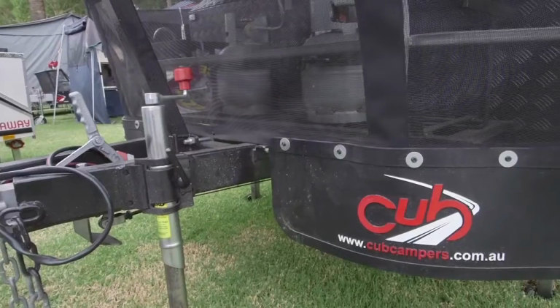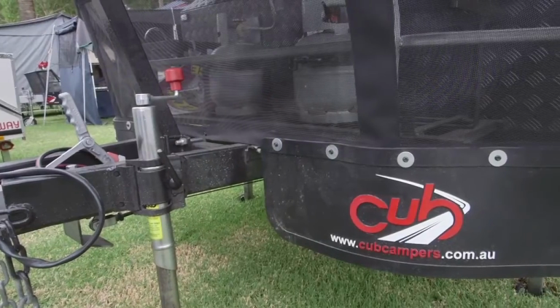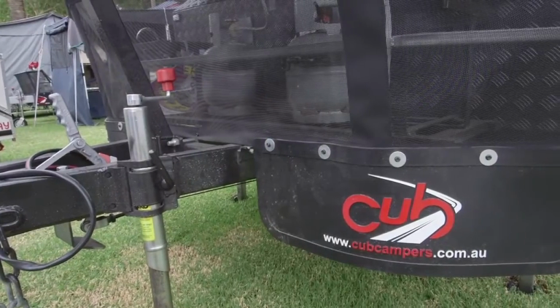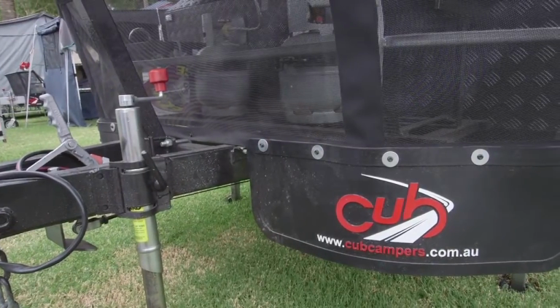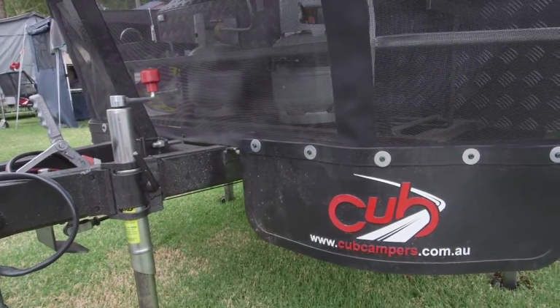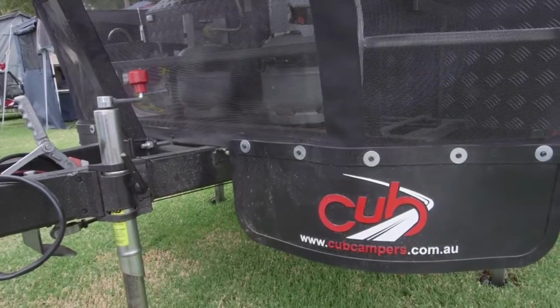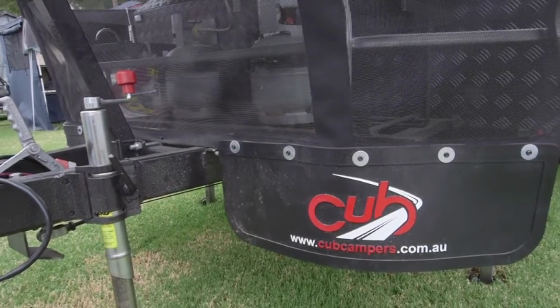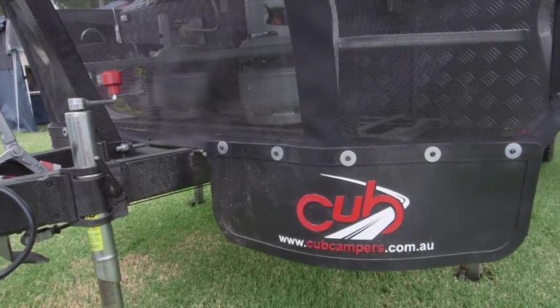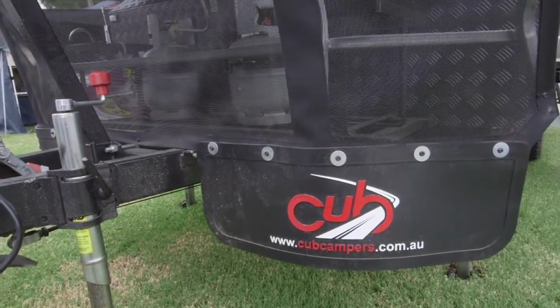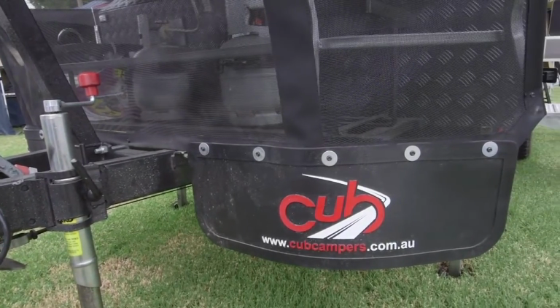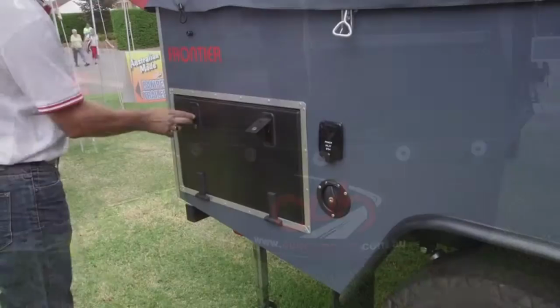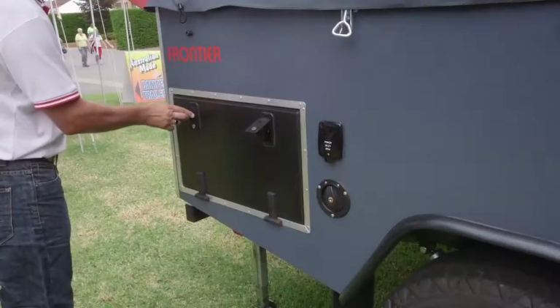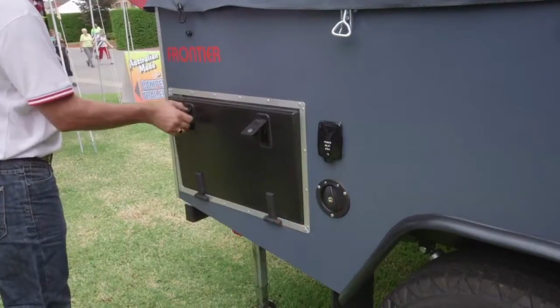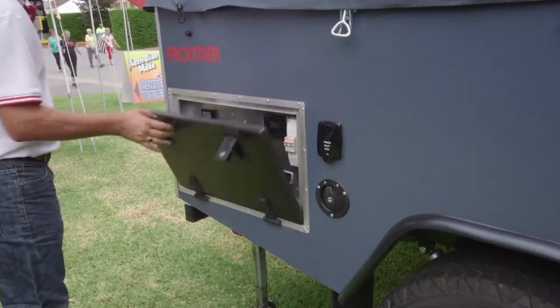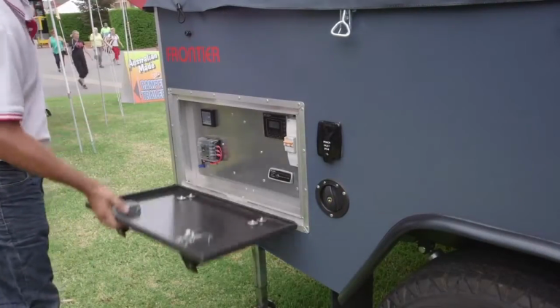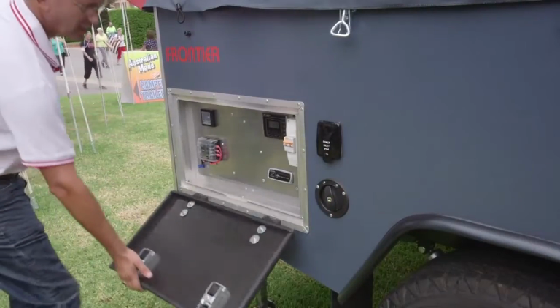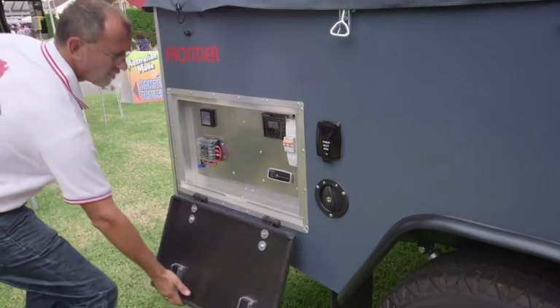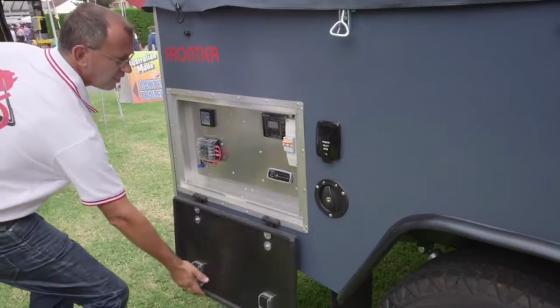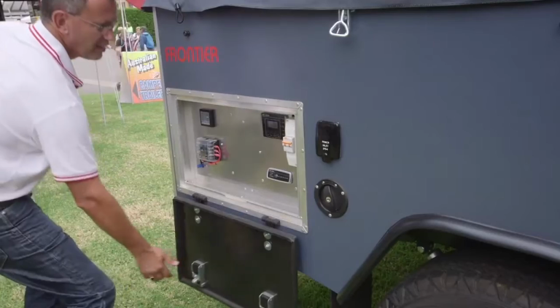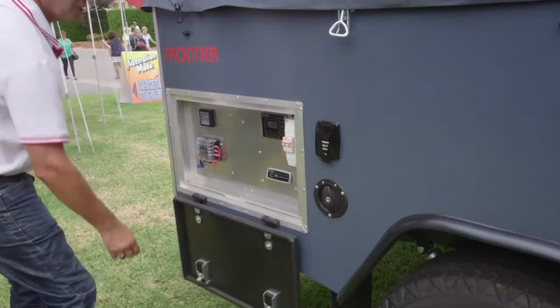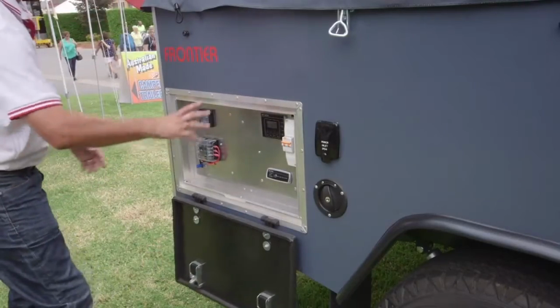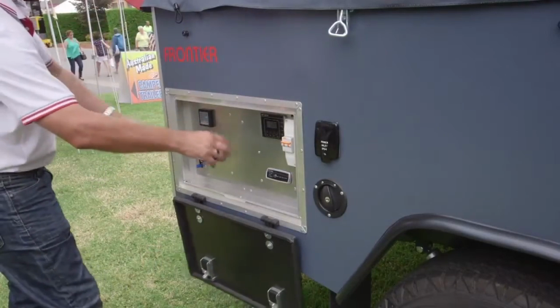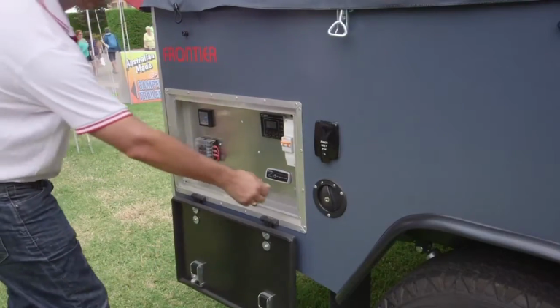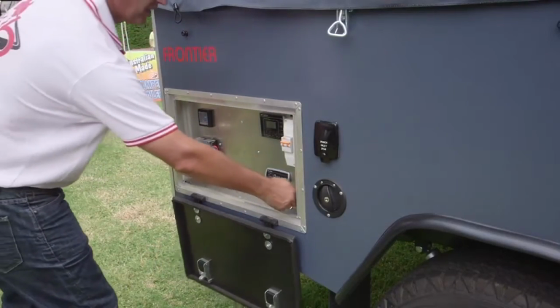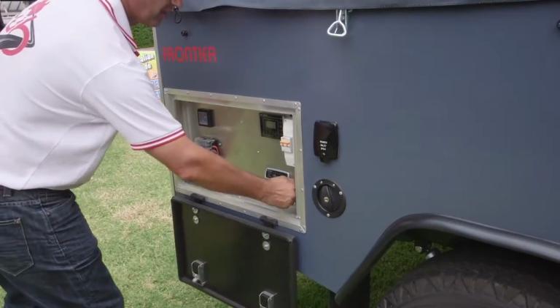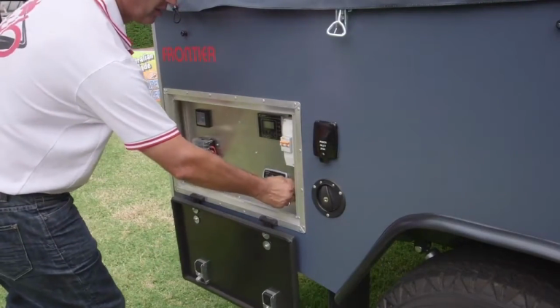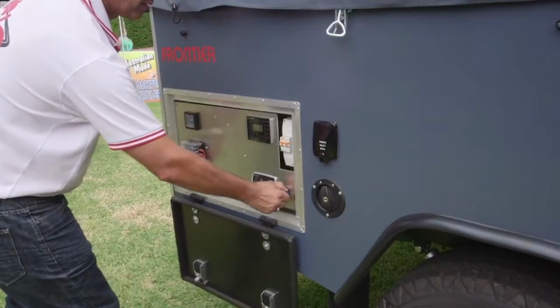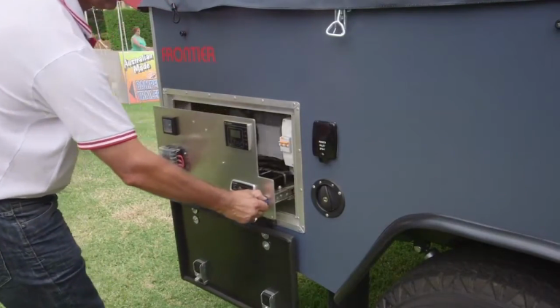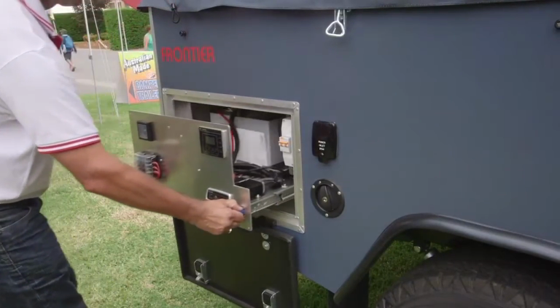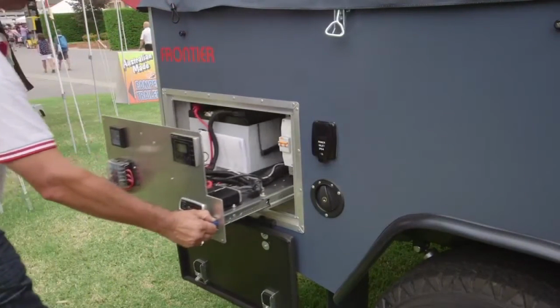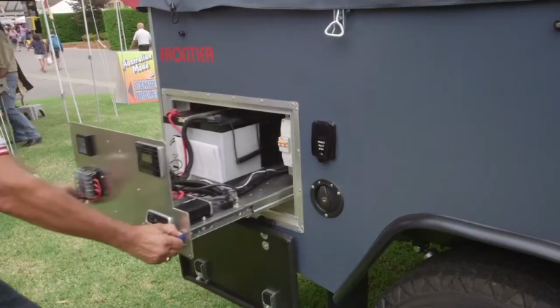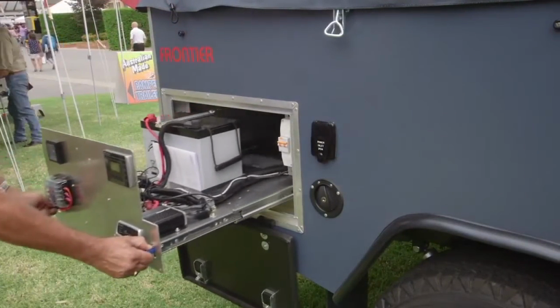This trailer is a nice lightweight camper trailer. Generally they're usually around the 1600 to 1700 kilos. Ours is 1225 kilos and it's around the 150 kilo mark on the ball — a nice lightweight forward fold camper trailer.